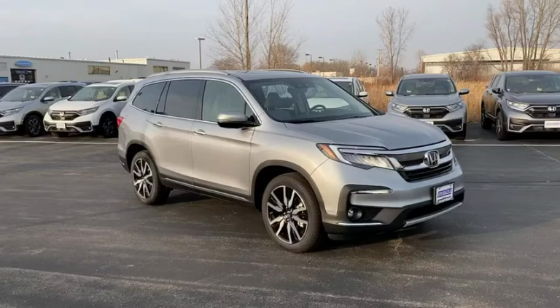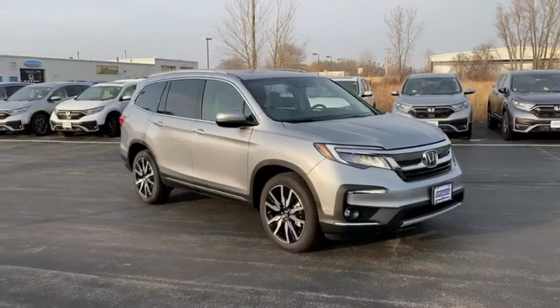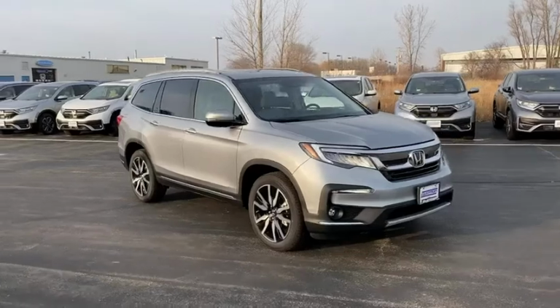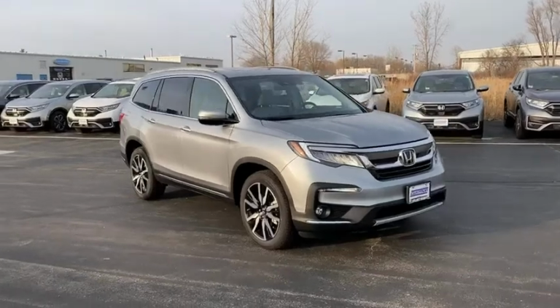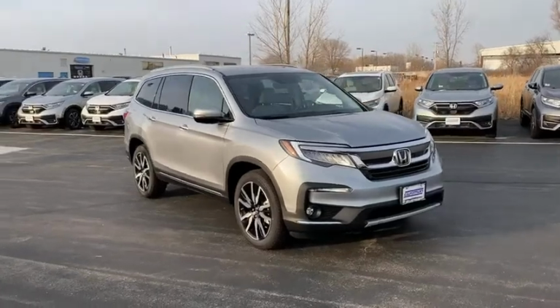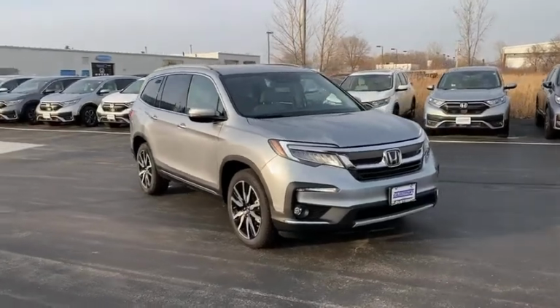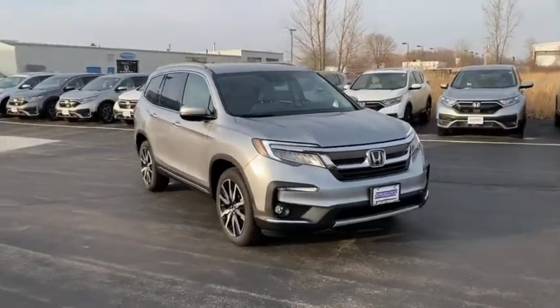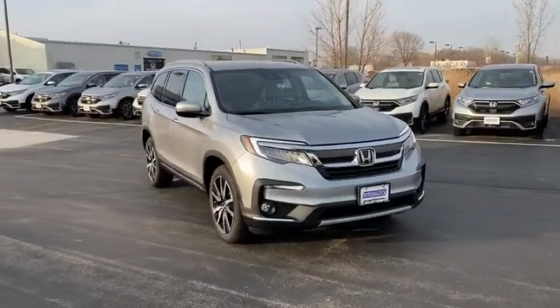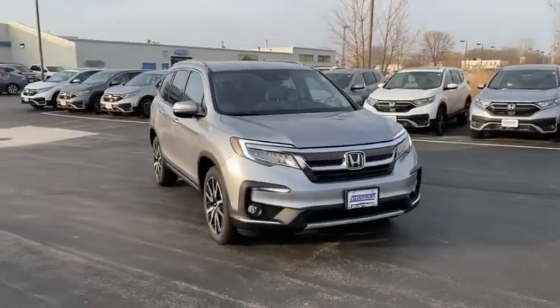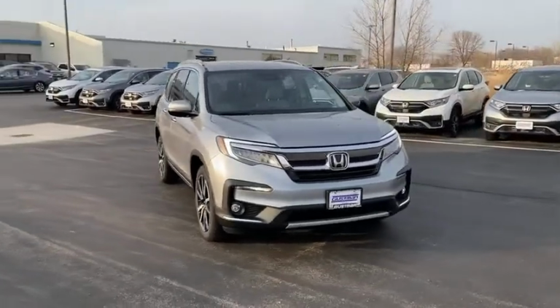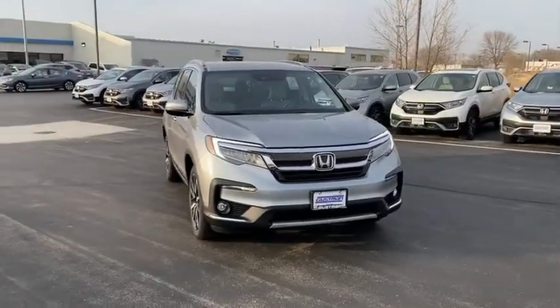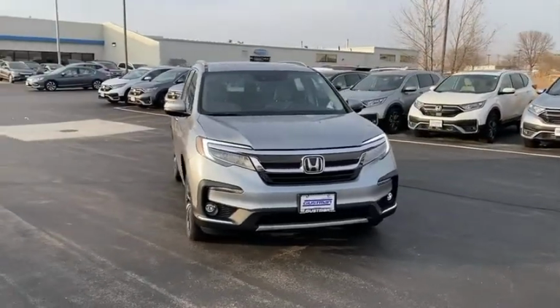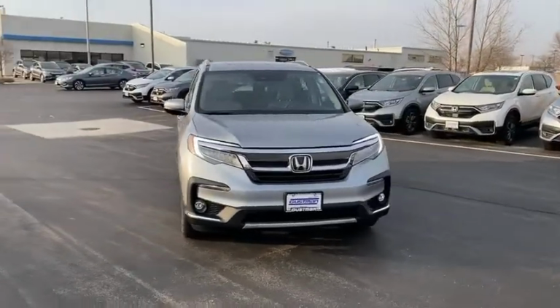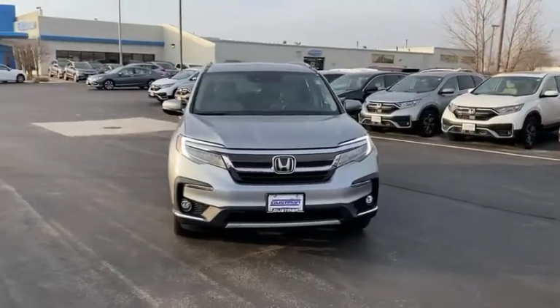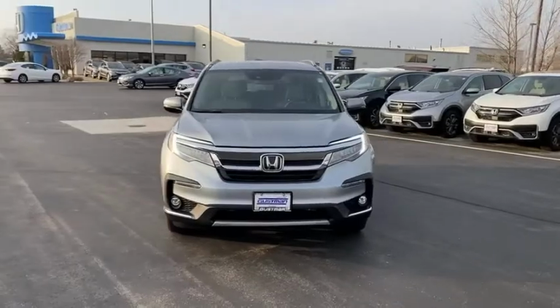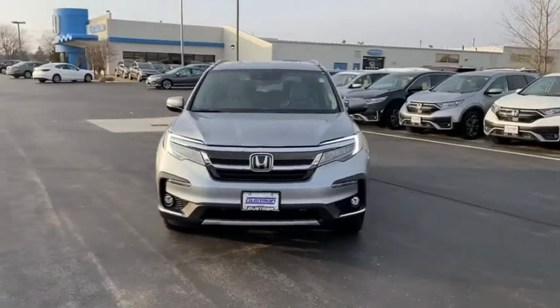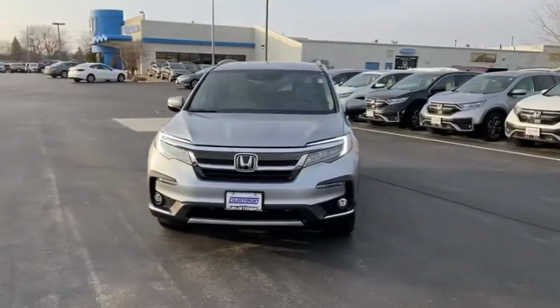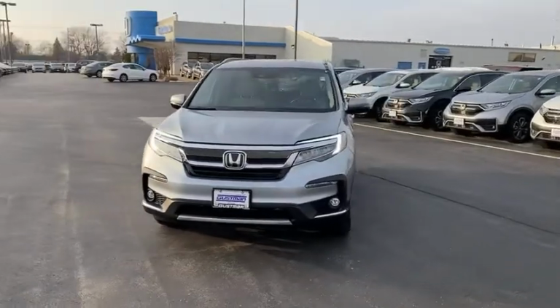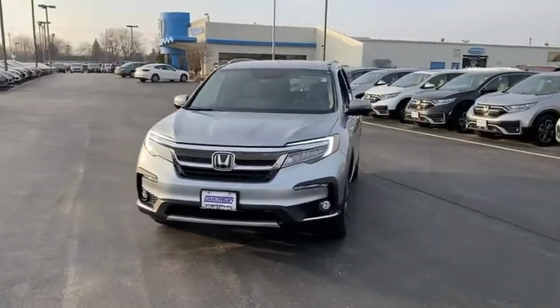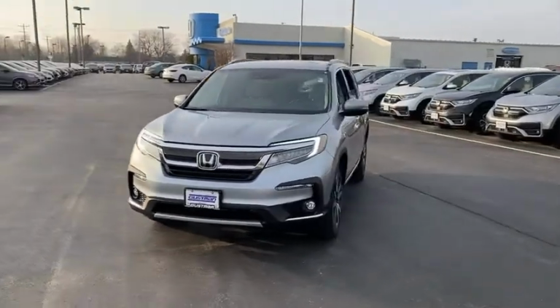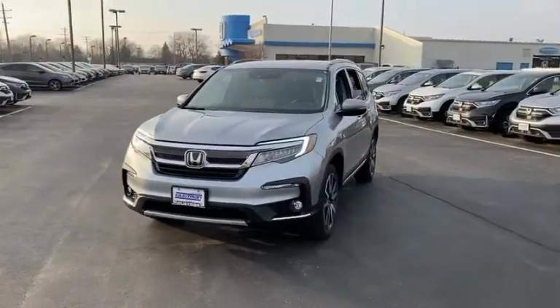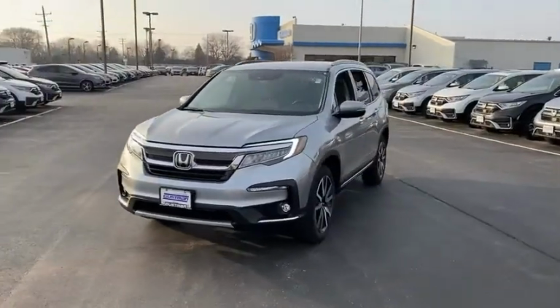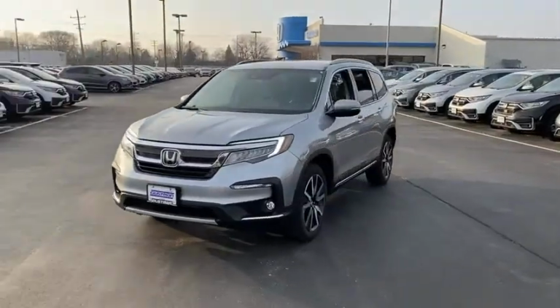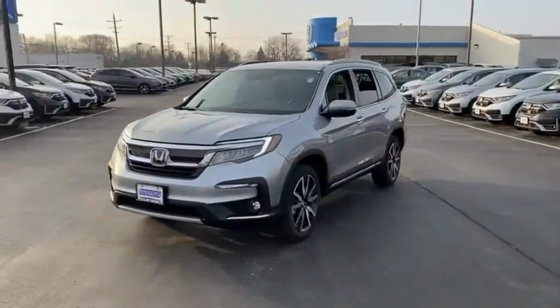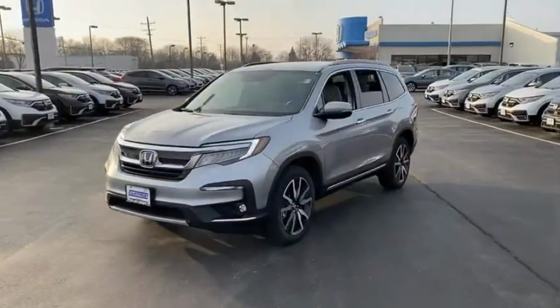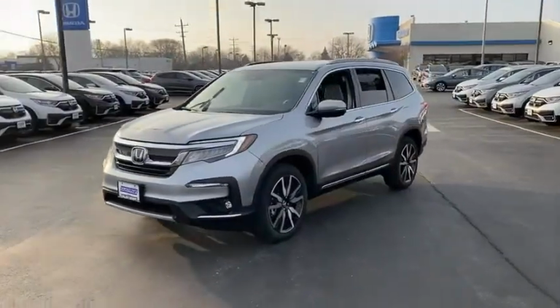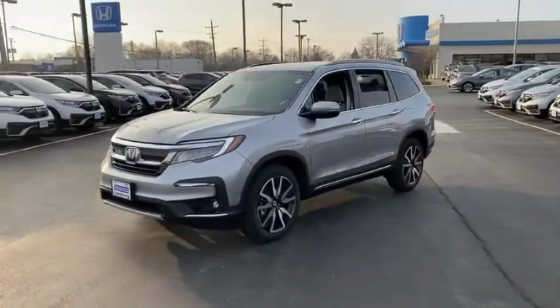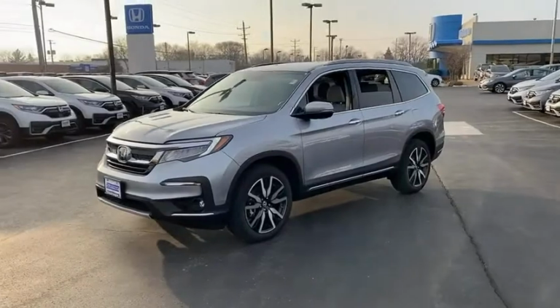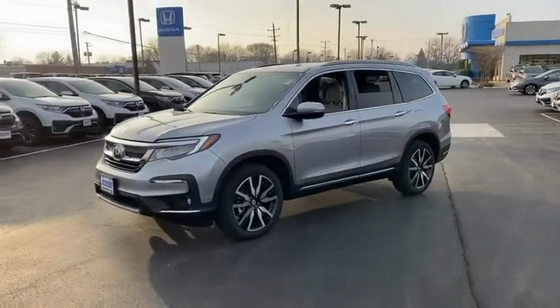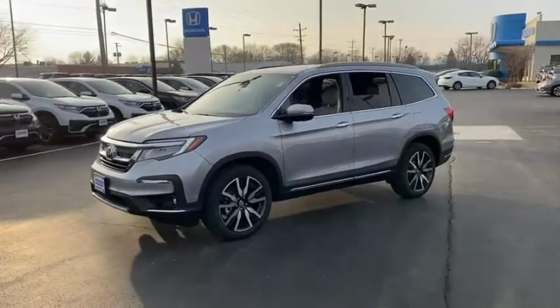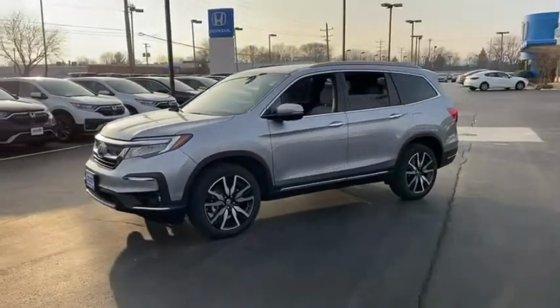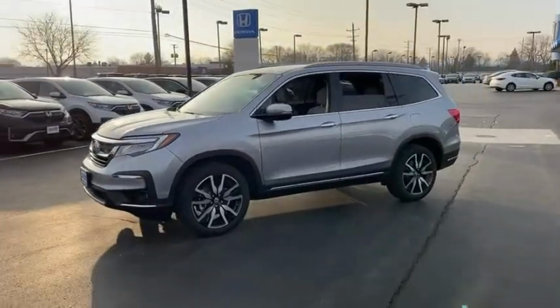Make a great choice today with the 2021 Honda Pilot — optimal utility, indulgent interior, powerful performer. You'll be ready for almost anything in the Honda Pilot.